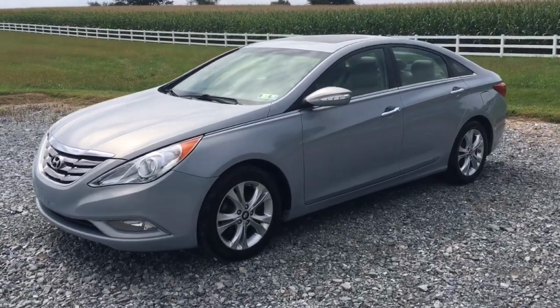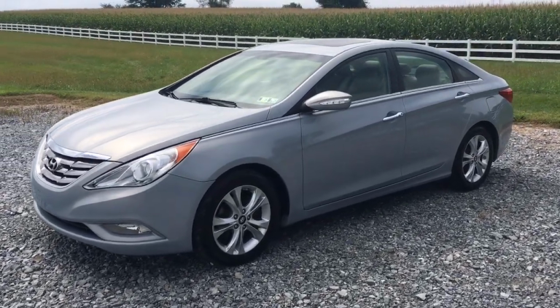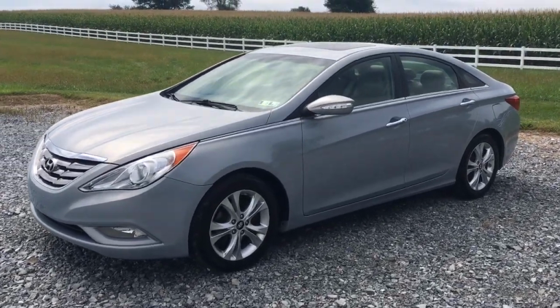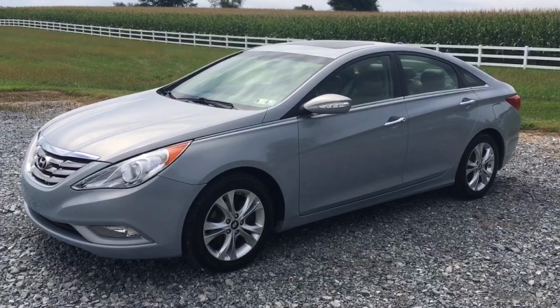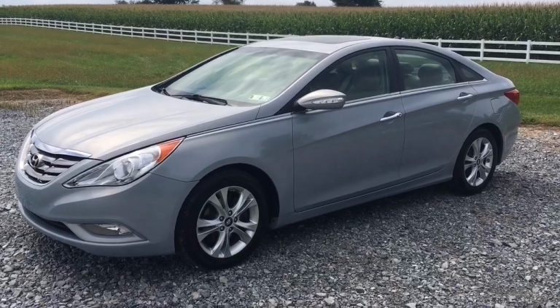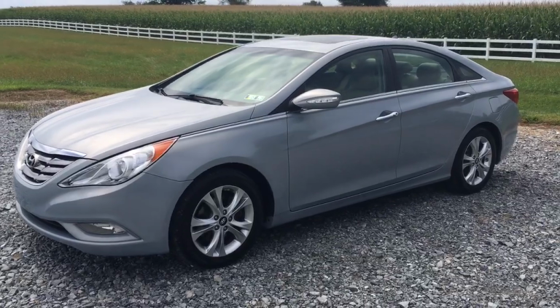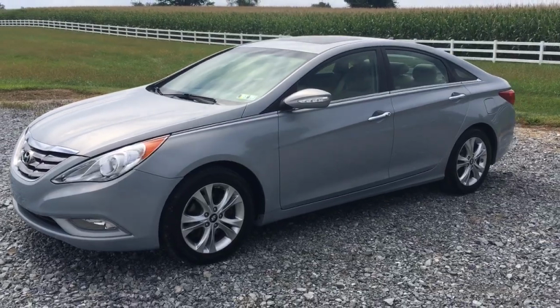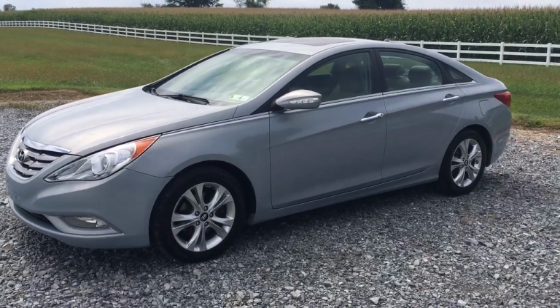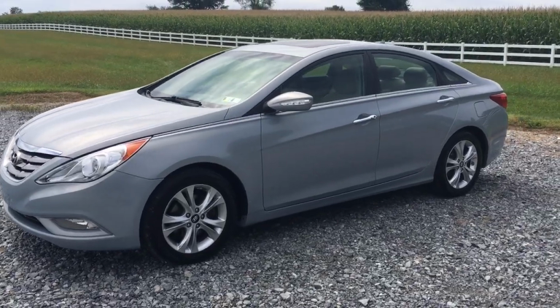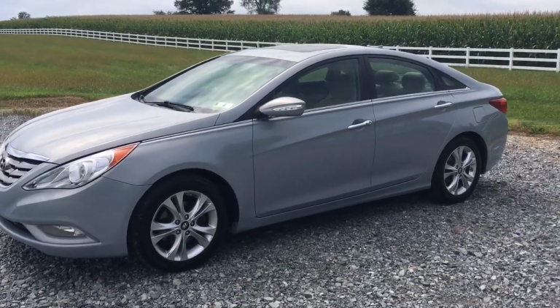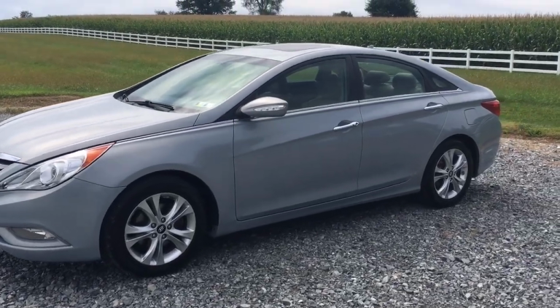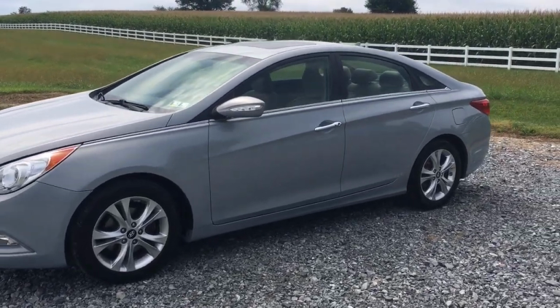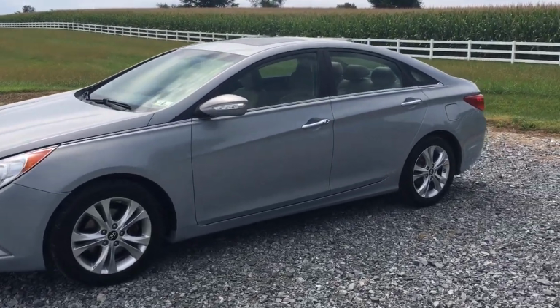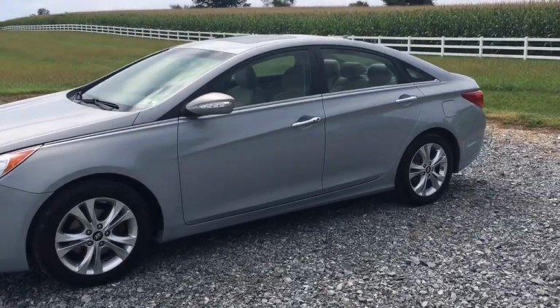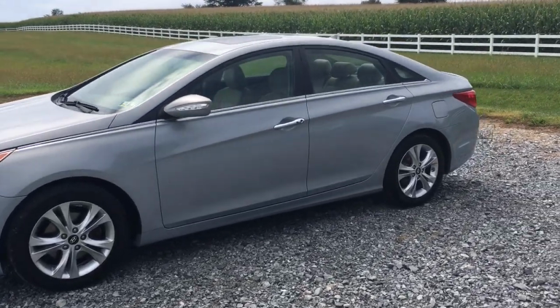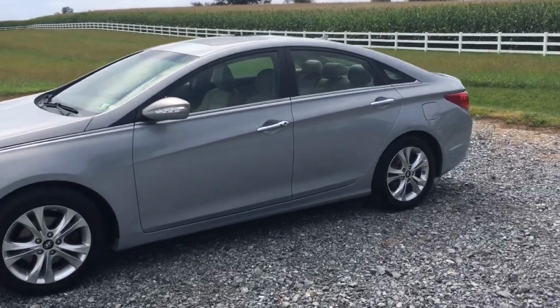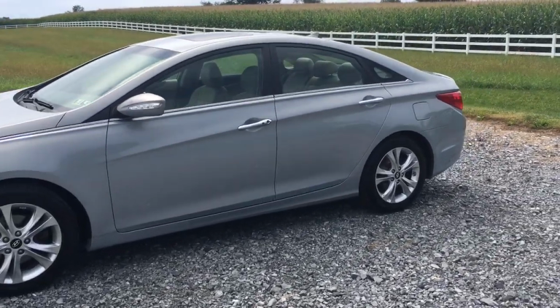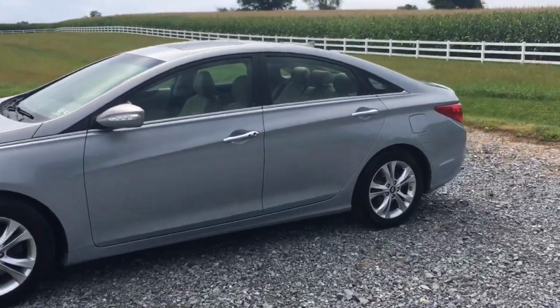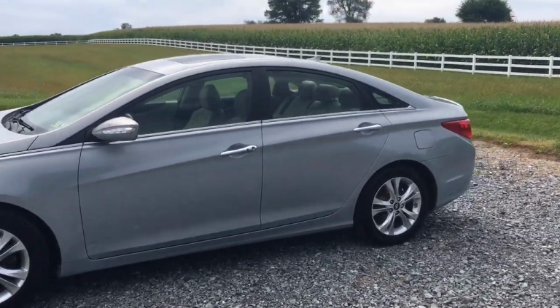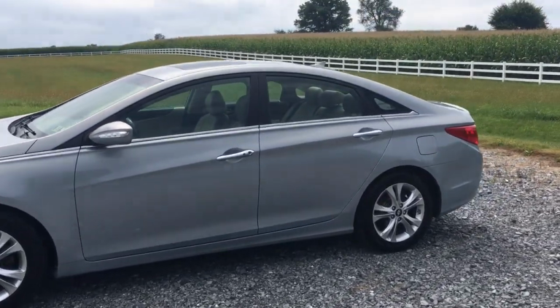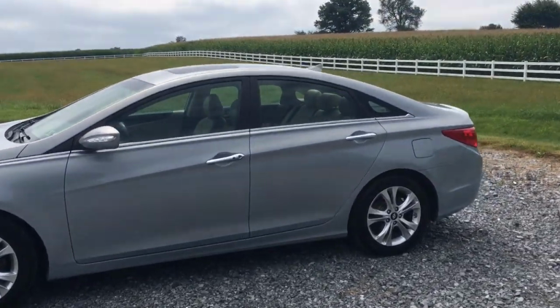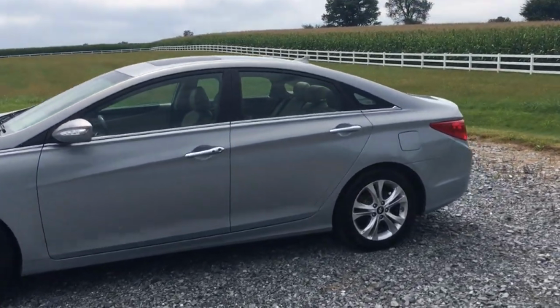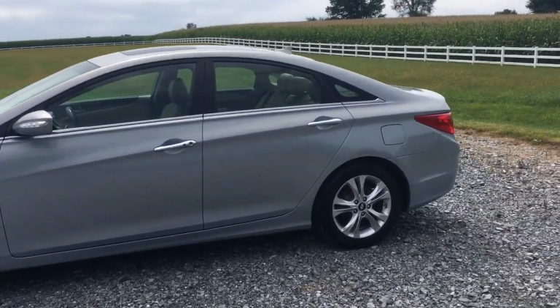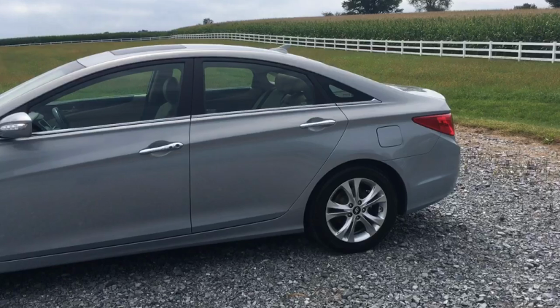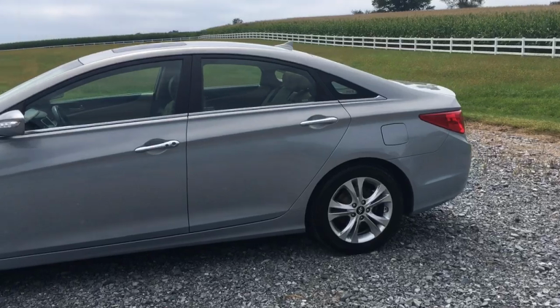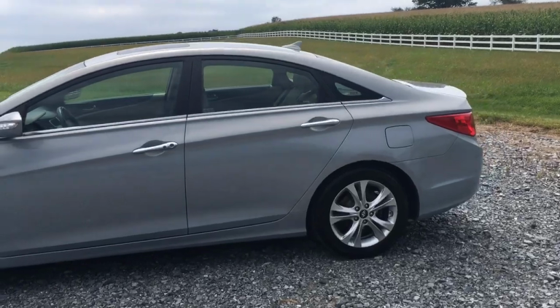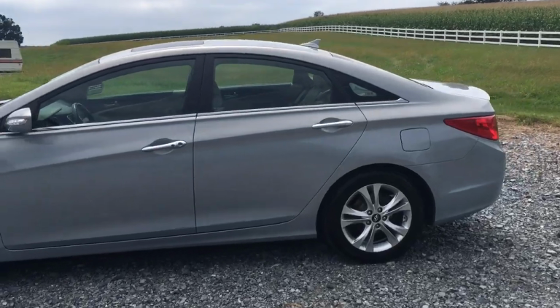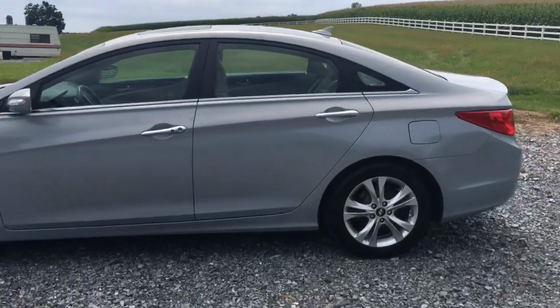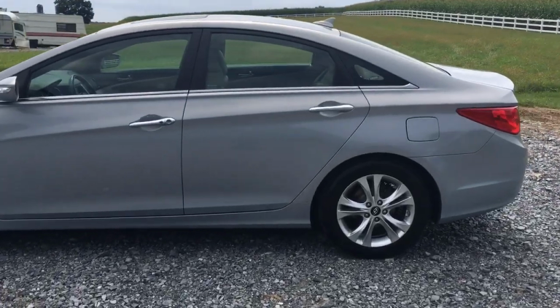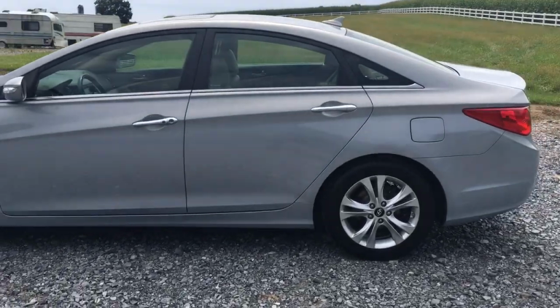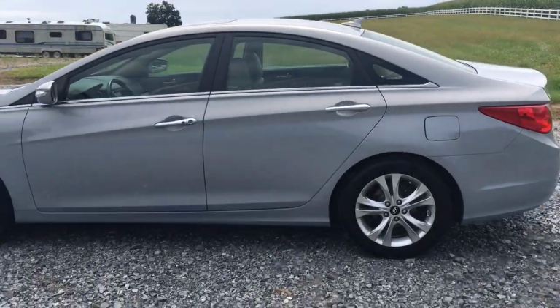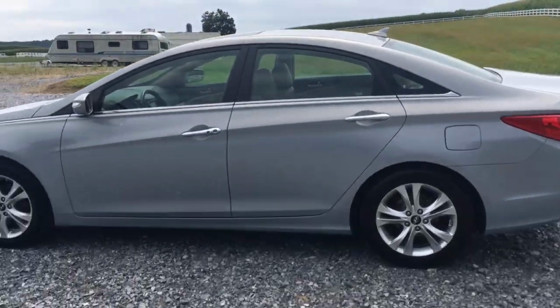Want to see the inside of this one? It's got 39,000 original miles. It's a really neat car — very comfortable, very quiet, and very nicely equipped.